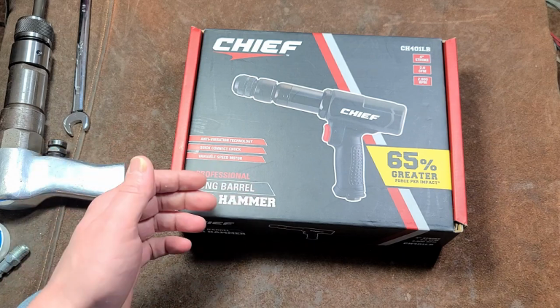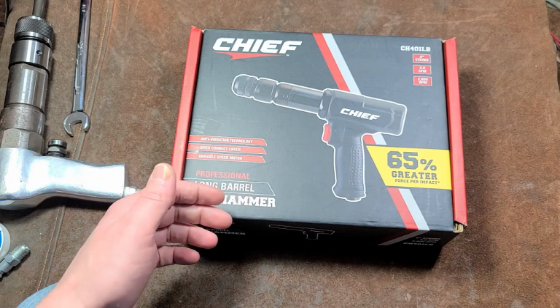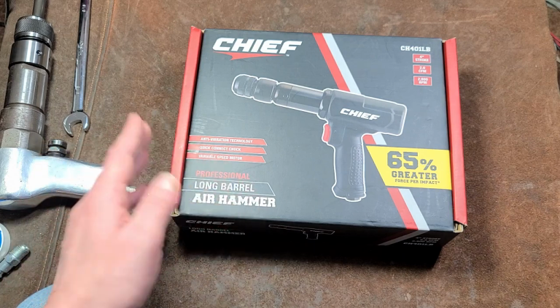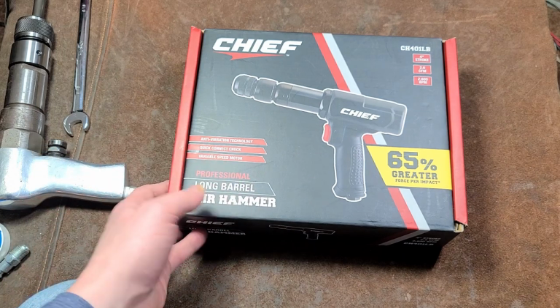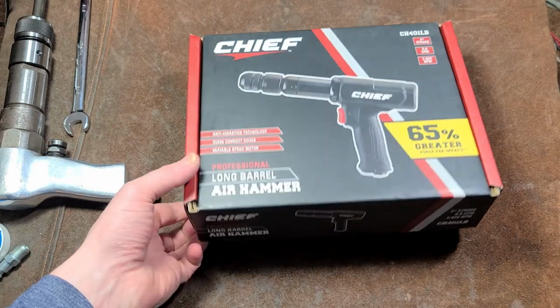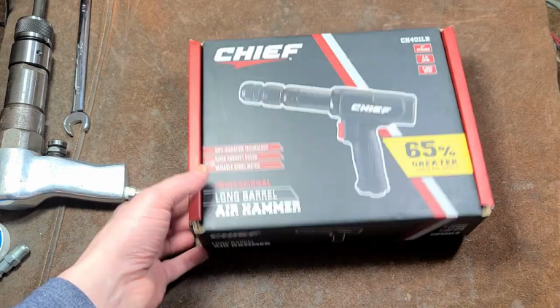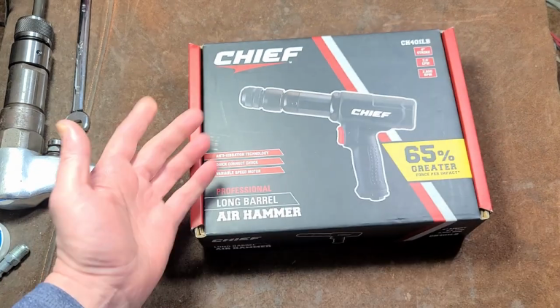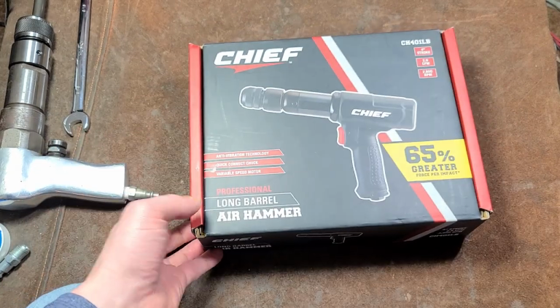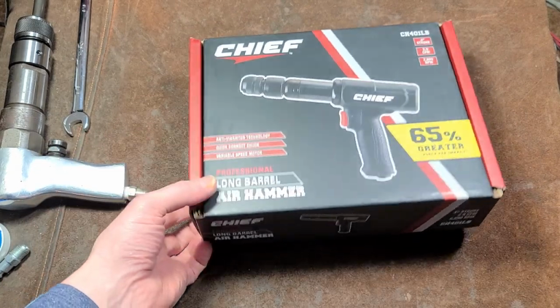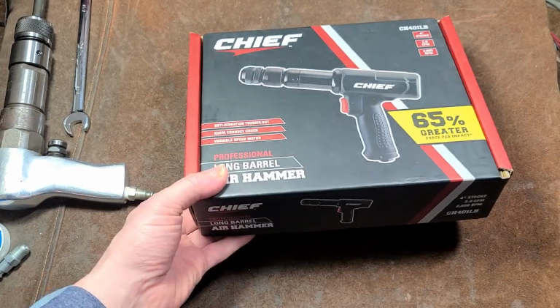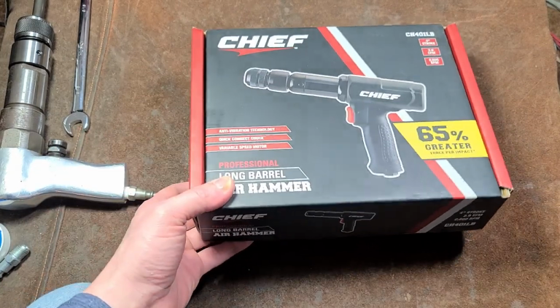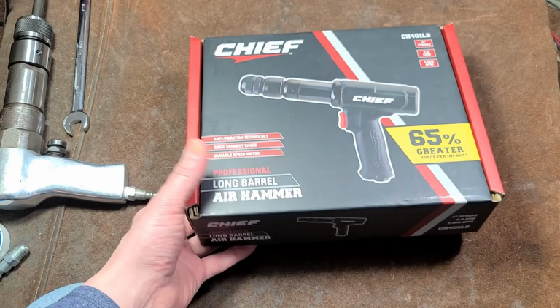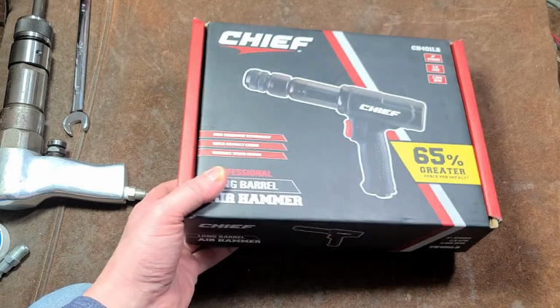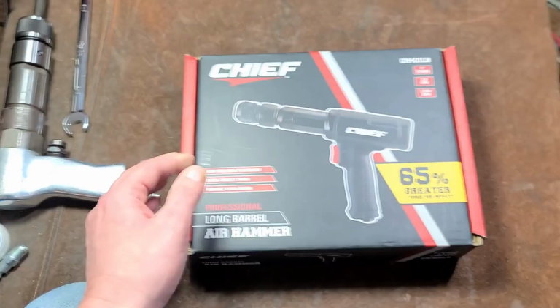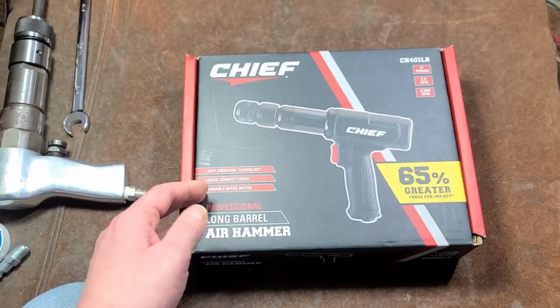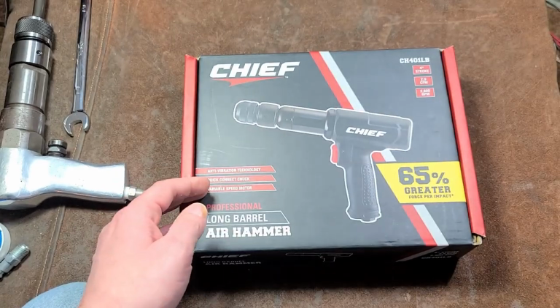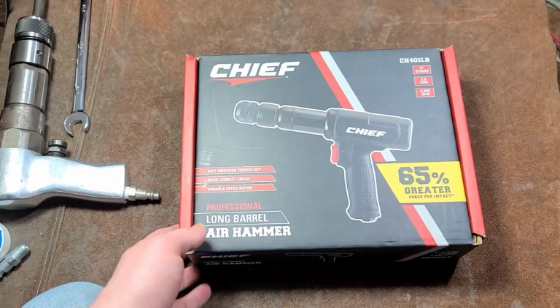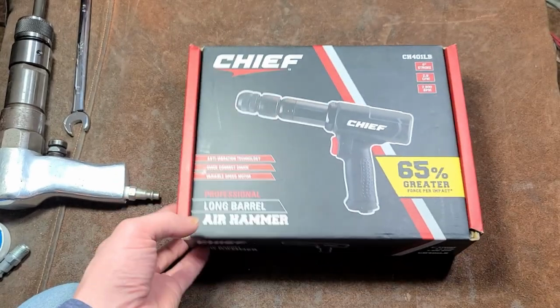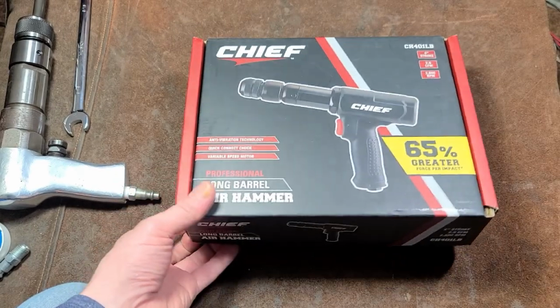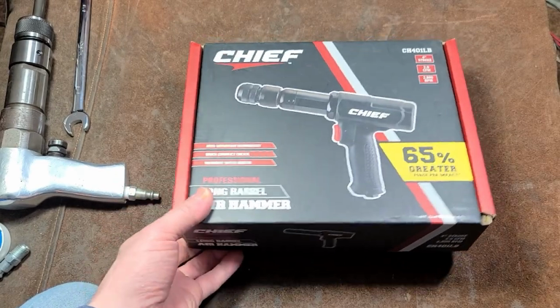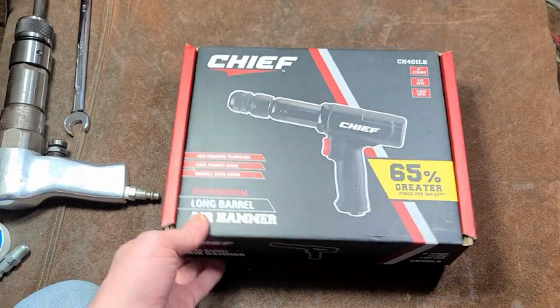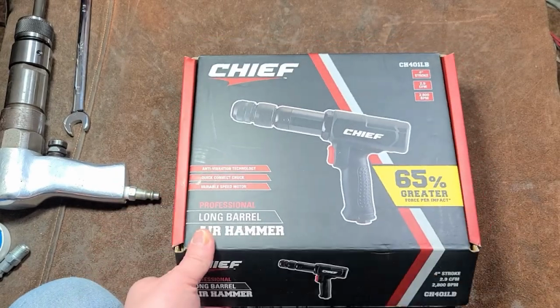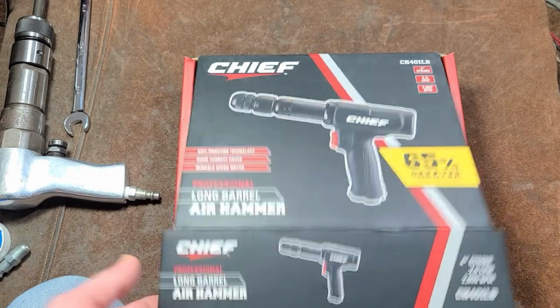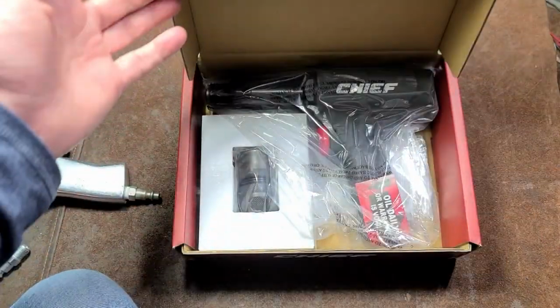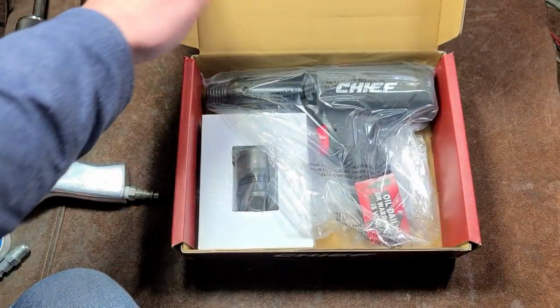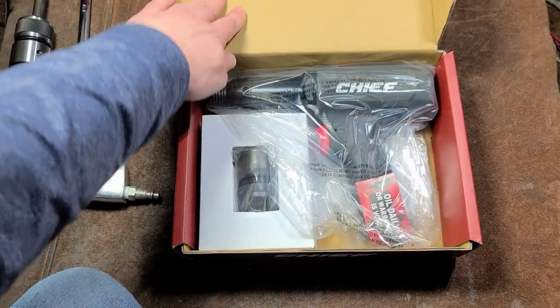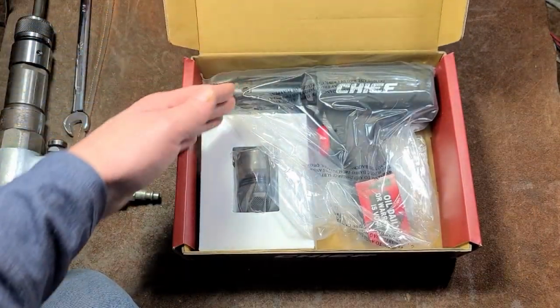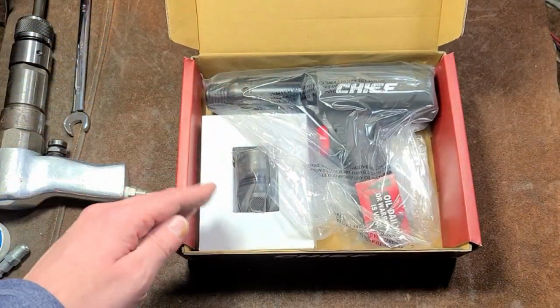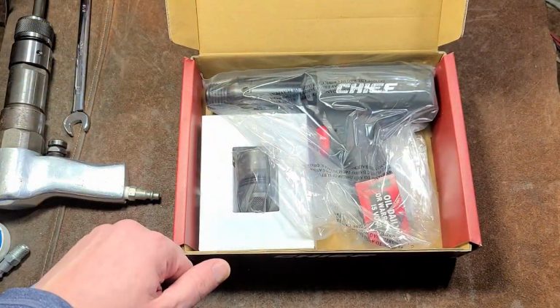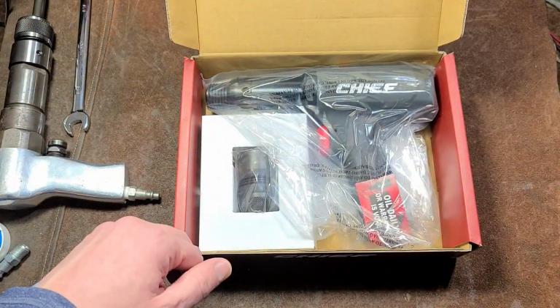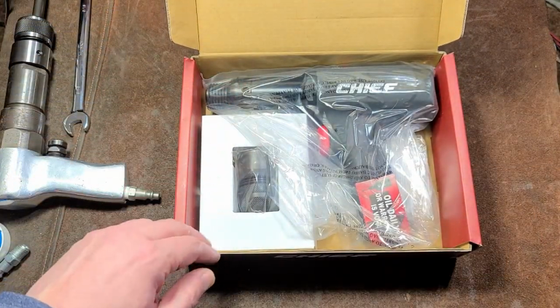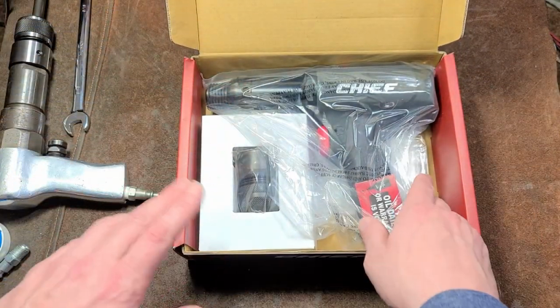Okay, it's Maximus here. This time with a review of the Harbor Freight Chief High Power Air Hammer. I've been sitting on this for a long time, been kind of boycotting Harbor Freight. I got this on one of their sidewalk sales.